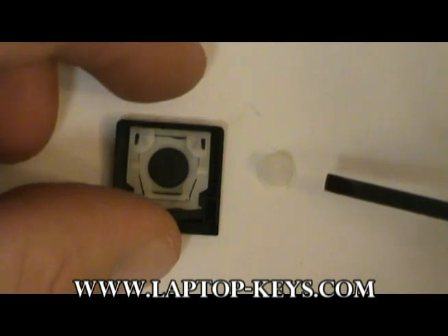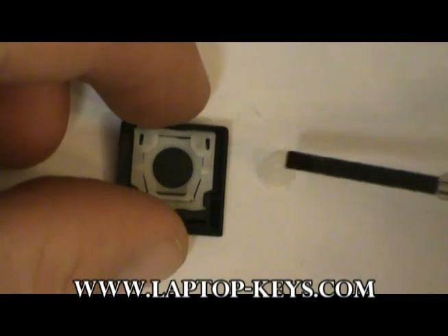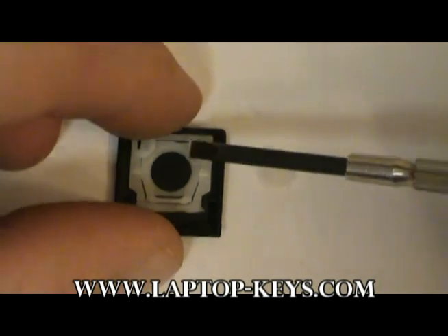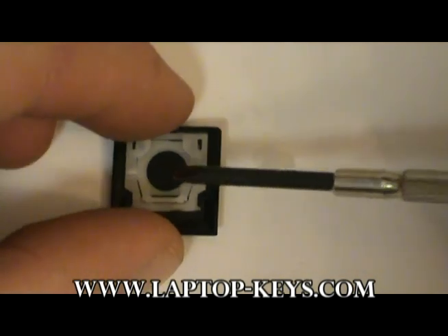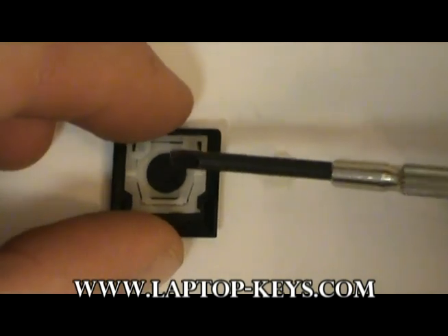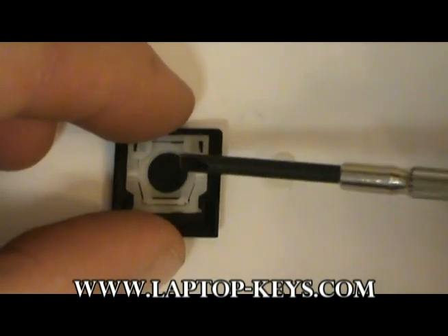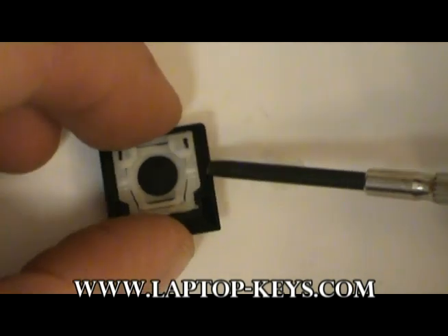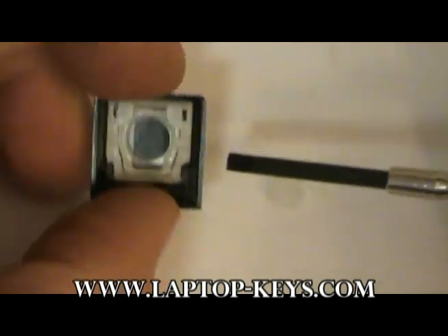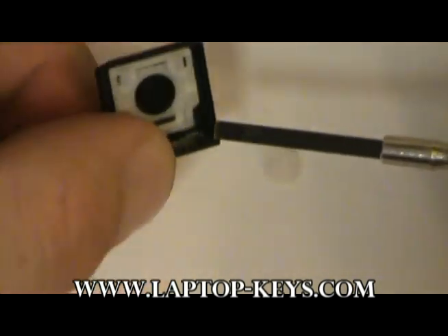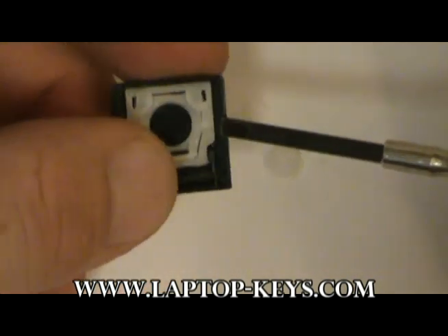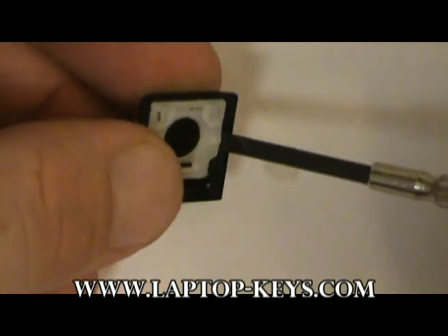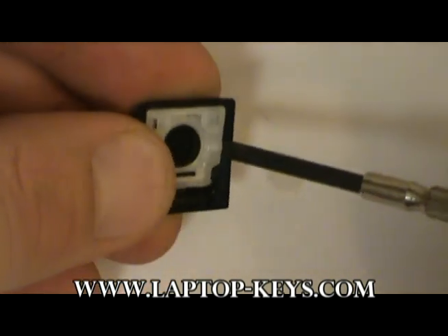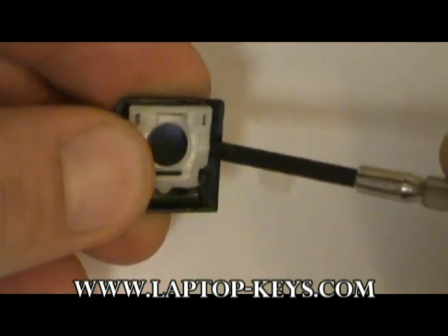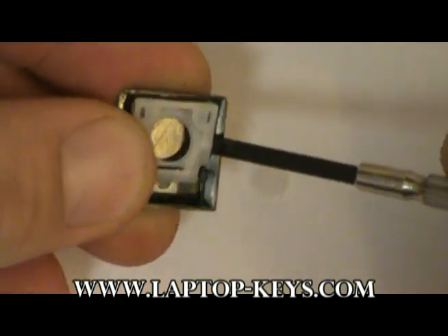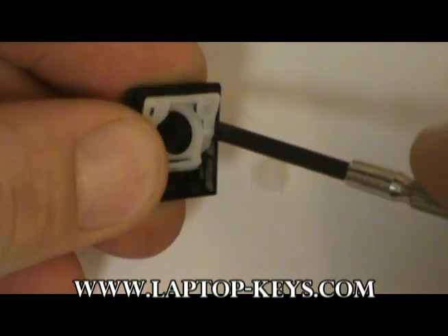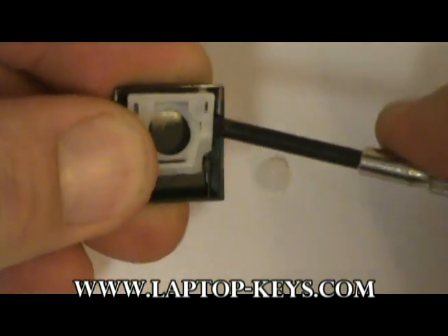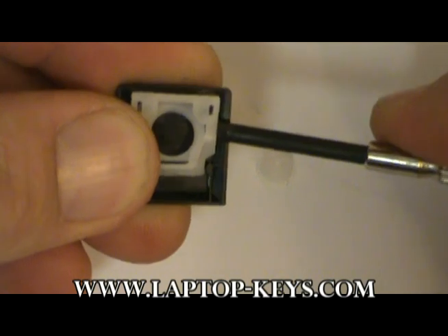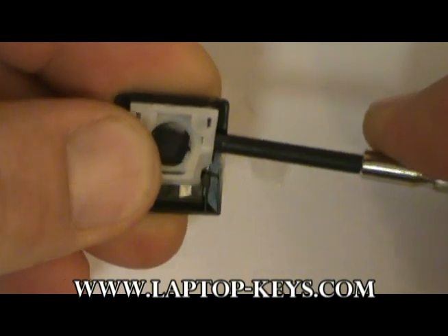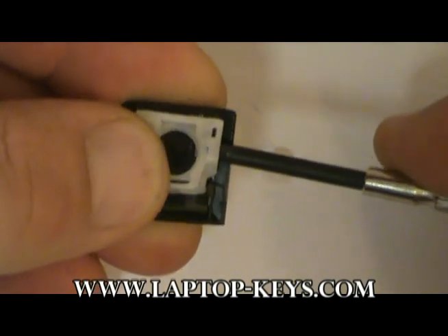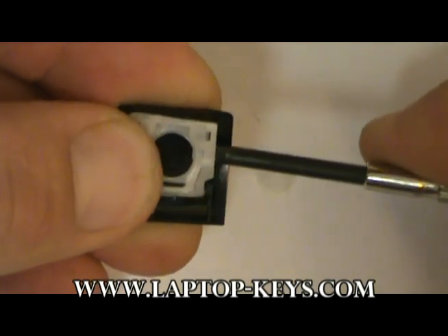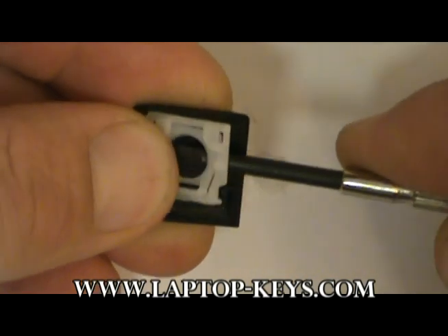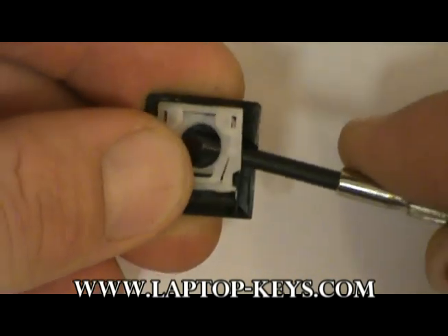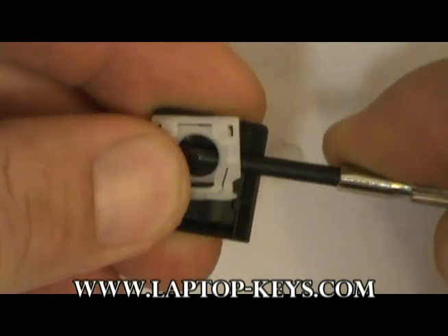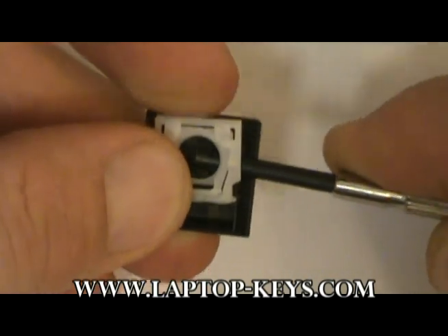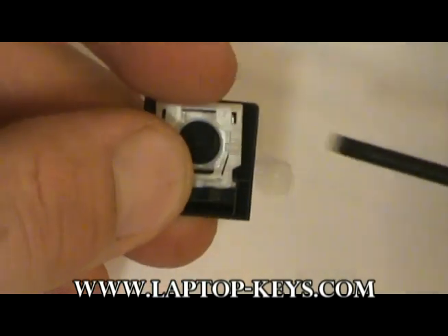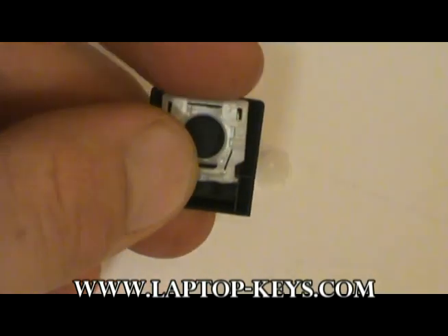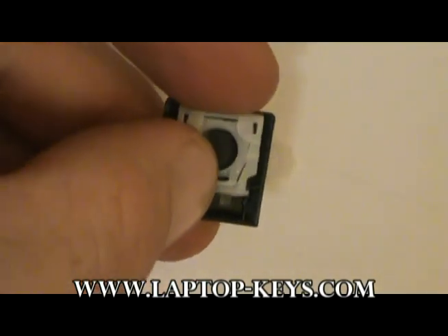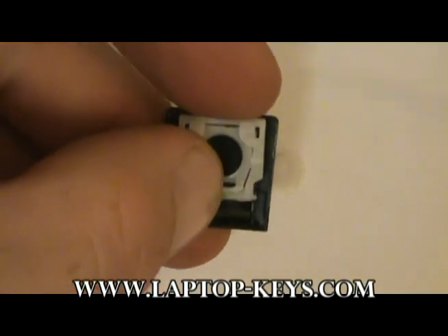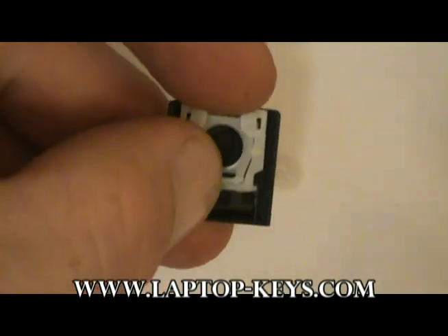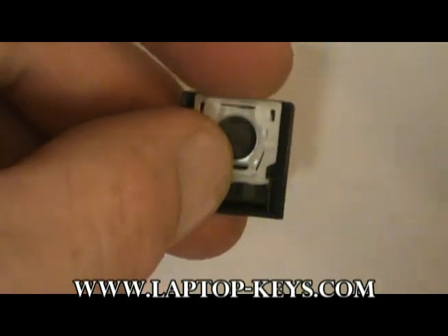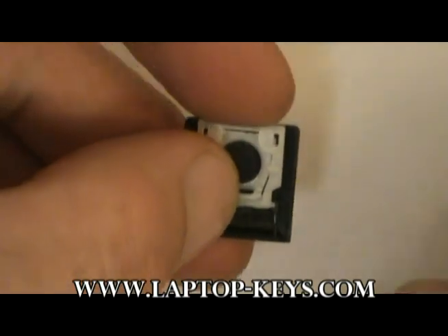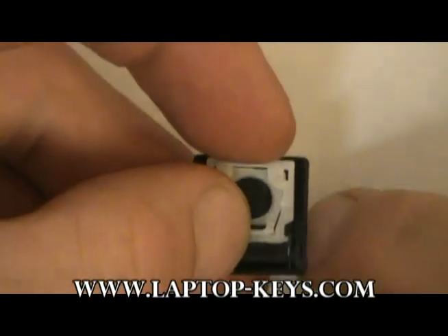To do that, use a small tool. Get between the back of the clip and the back of the key. Gently pry the two pieces apart and be careful not to break any of the plastic mechanisms.